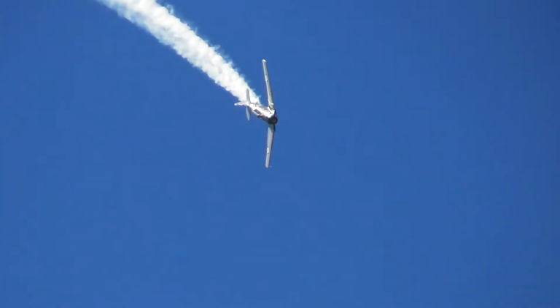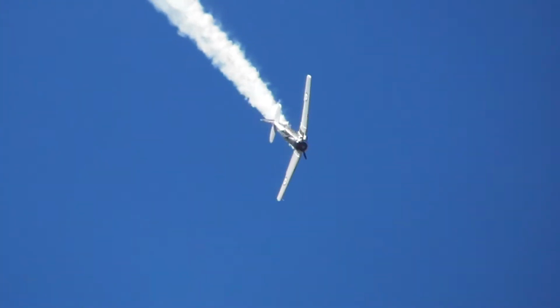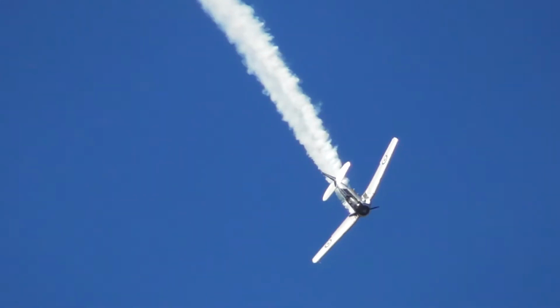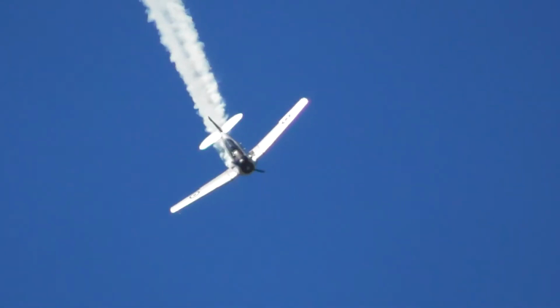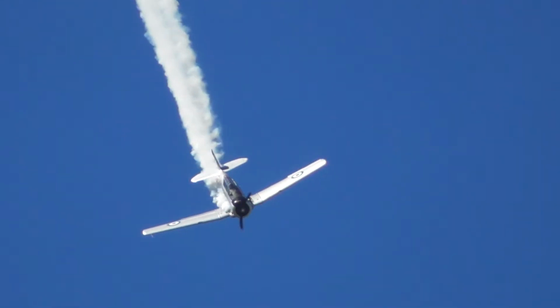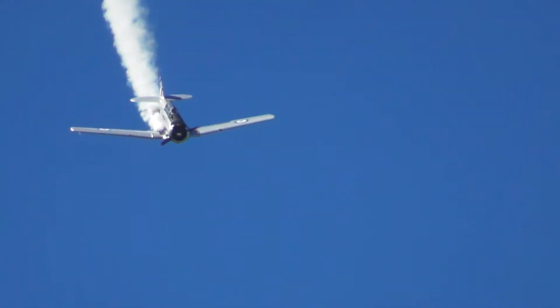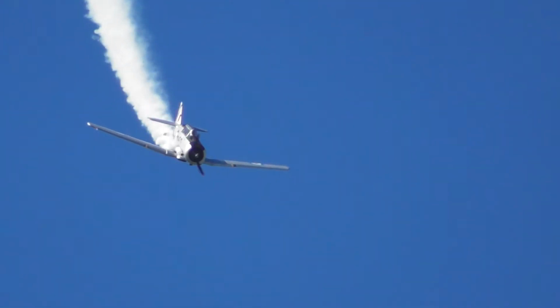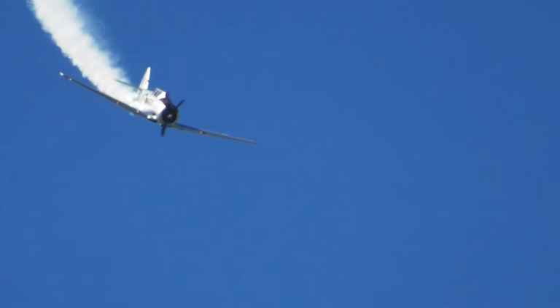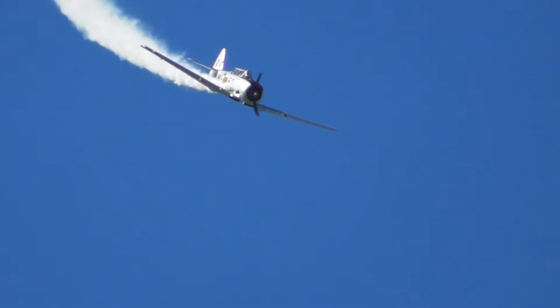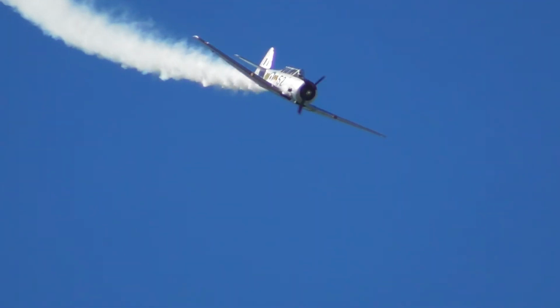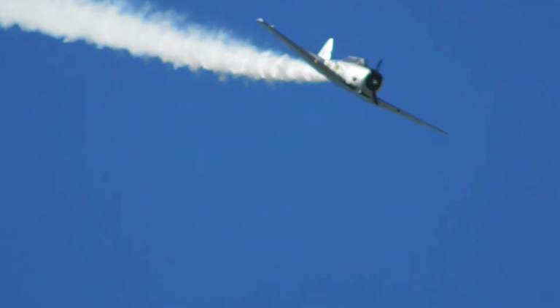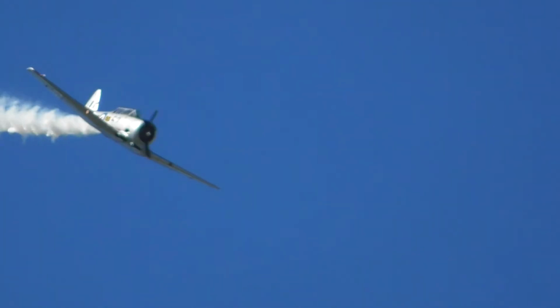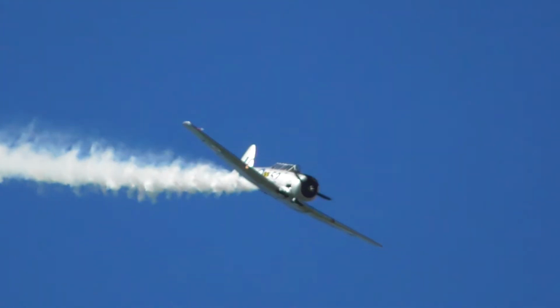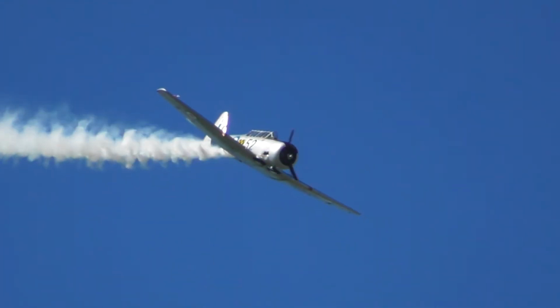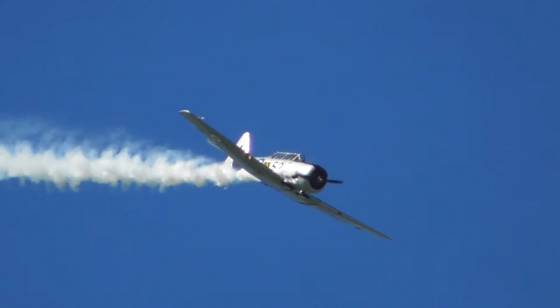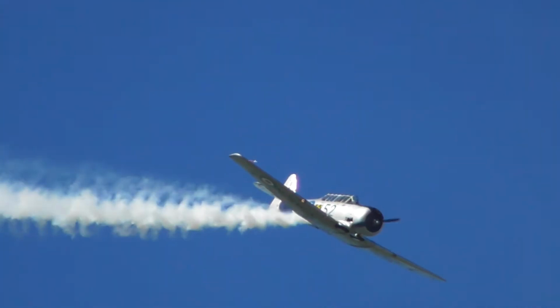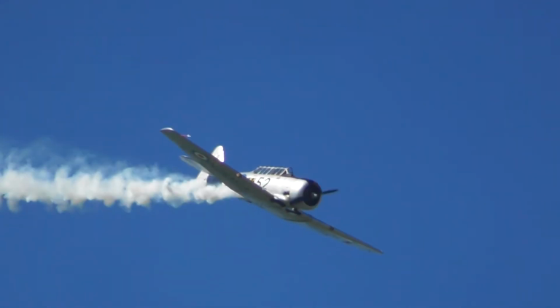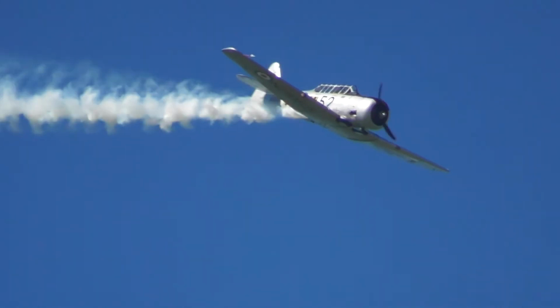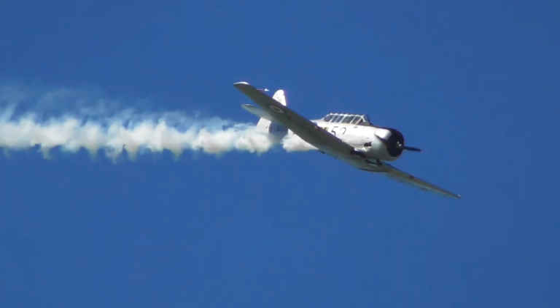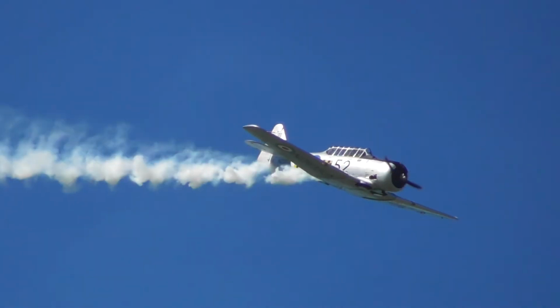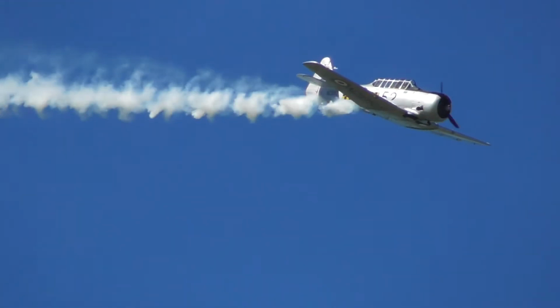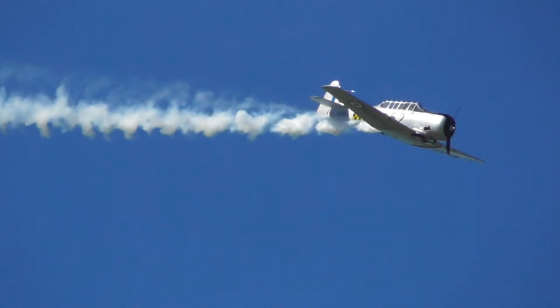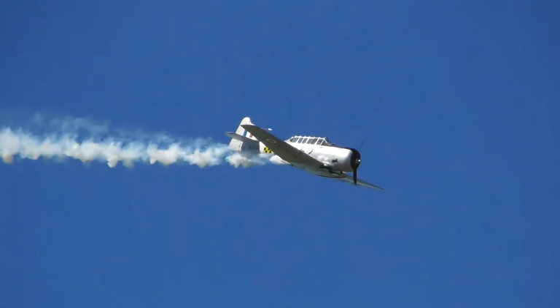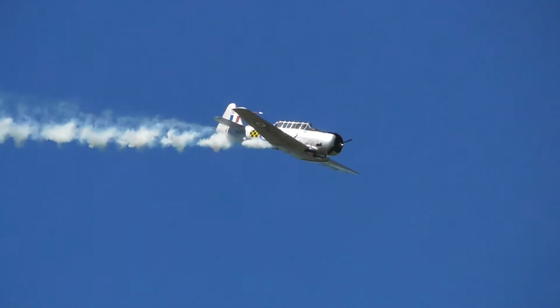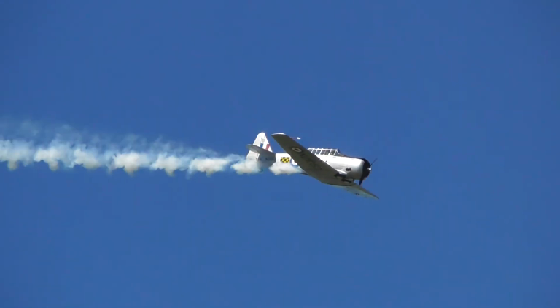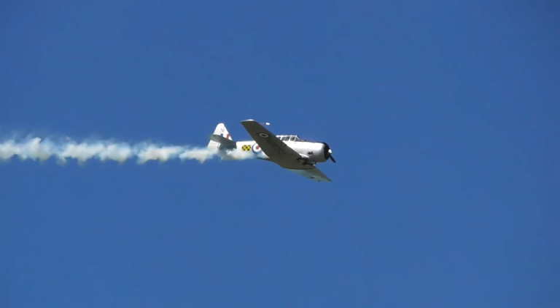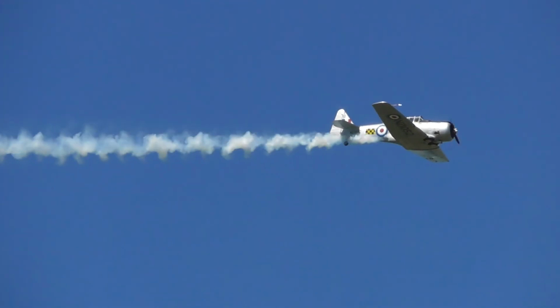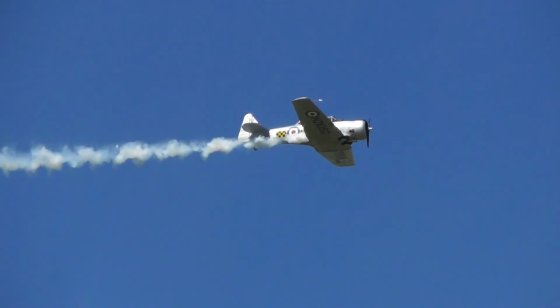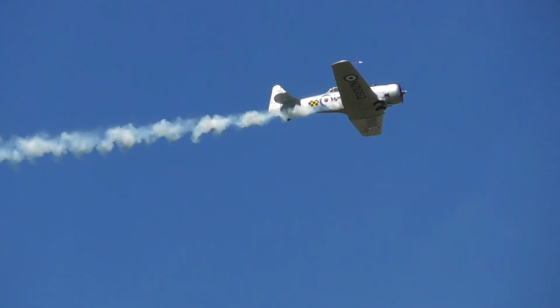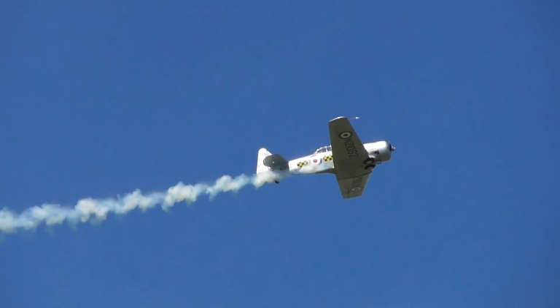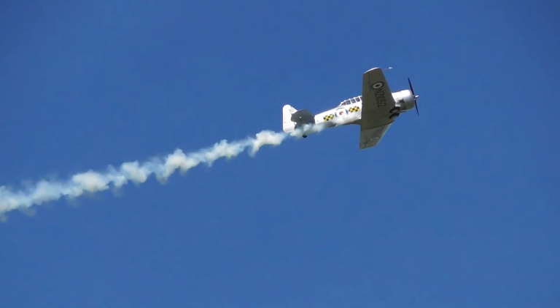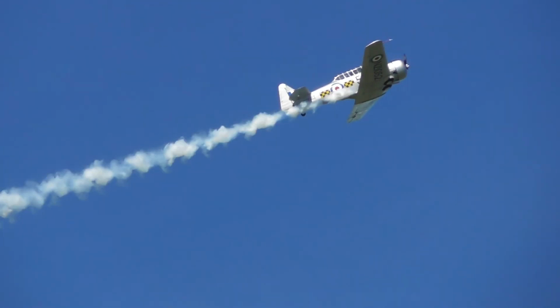This Harvard is Harvard 1052. This particular aircraft received active service with the RNZAF in 1941, when it was an initial trainer, and it entered RNZAF service in 1978.